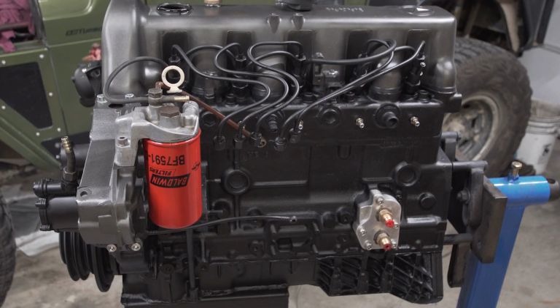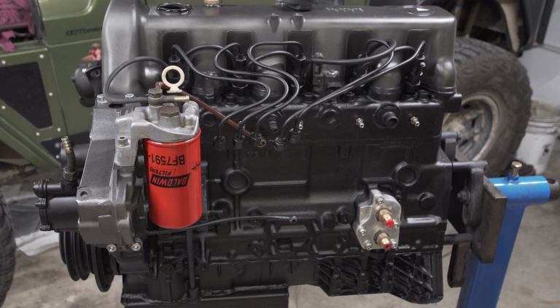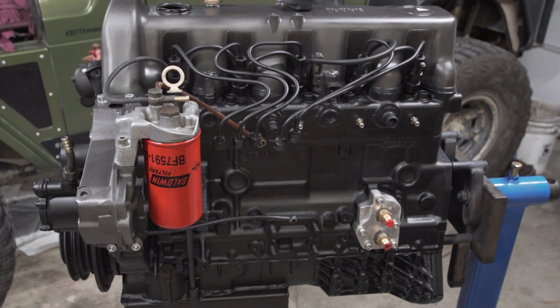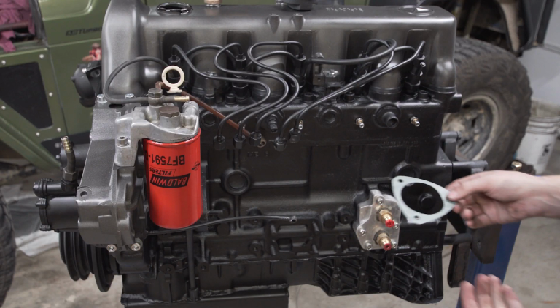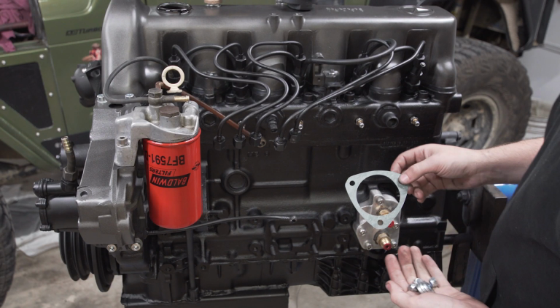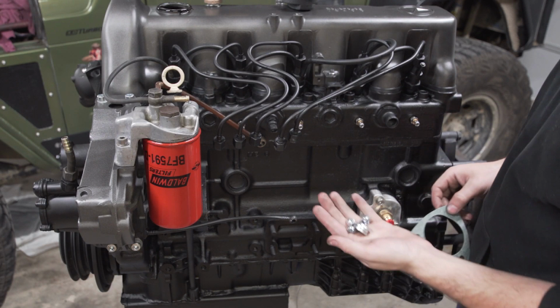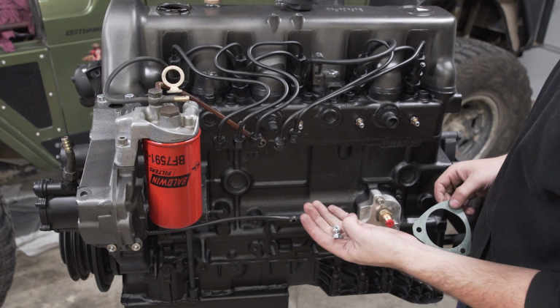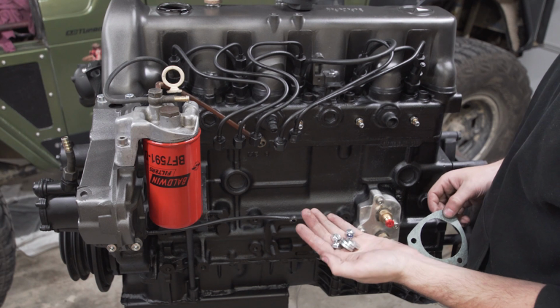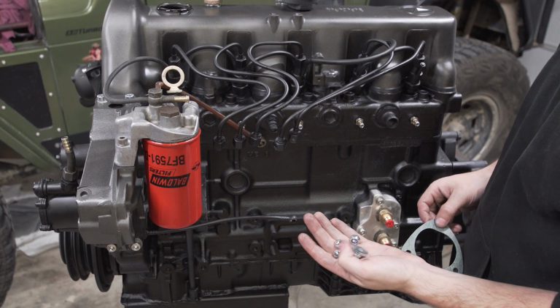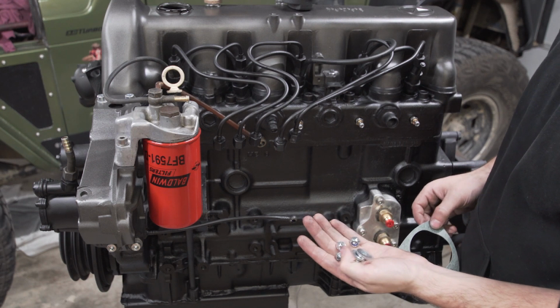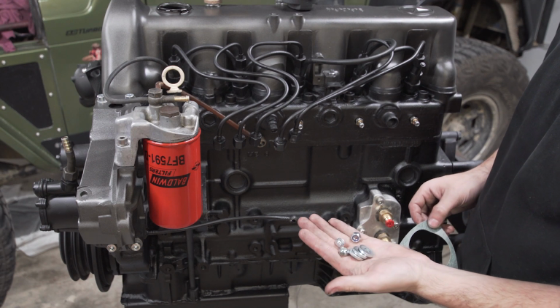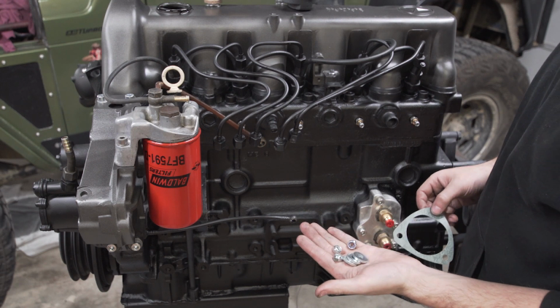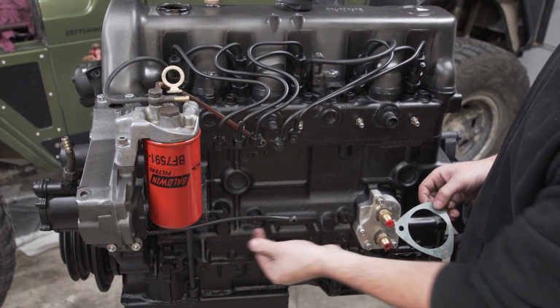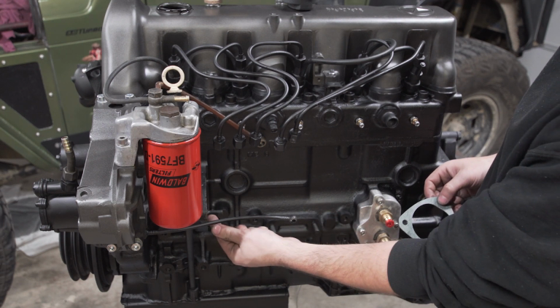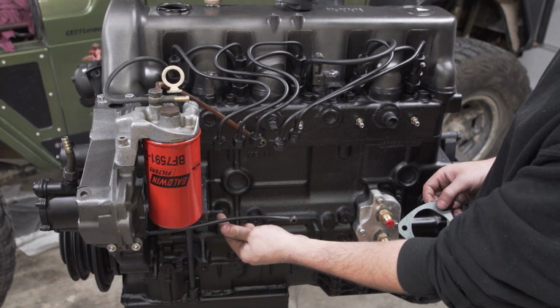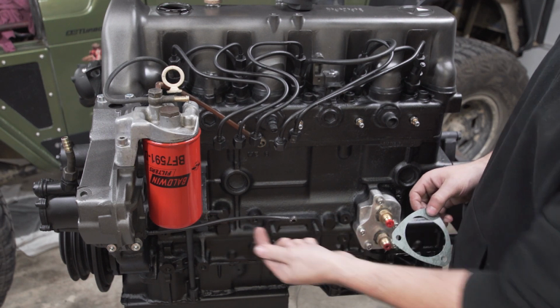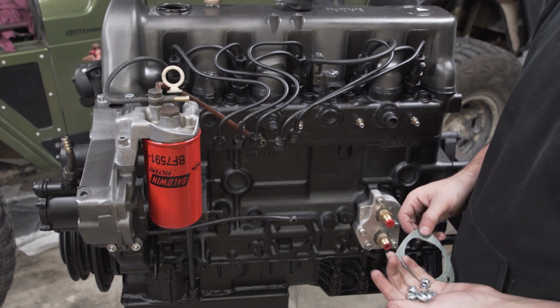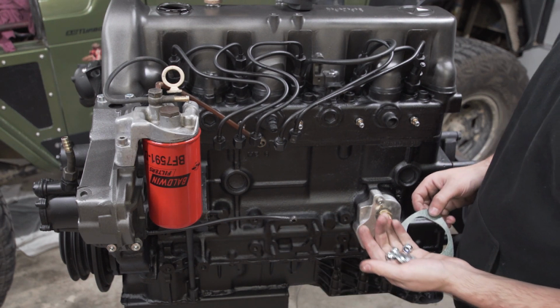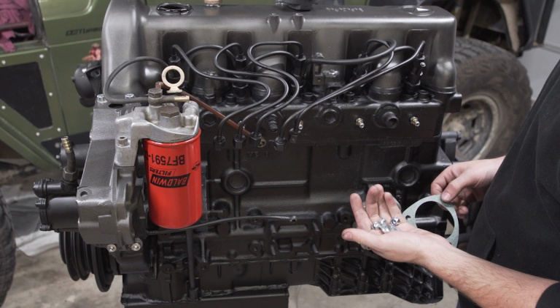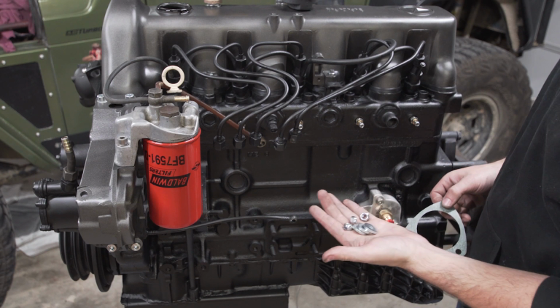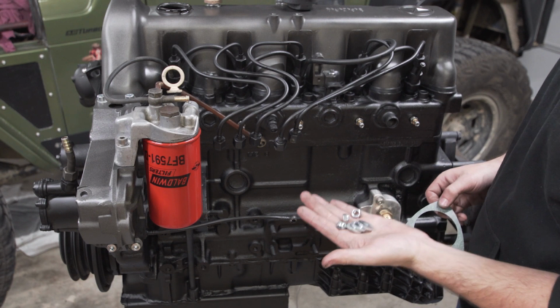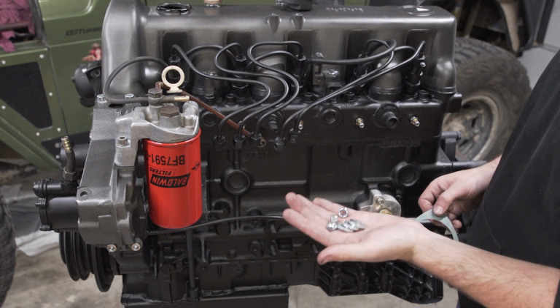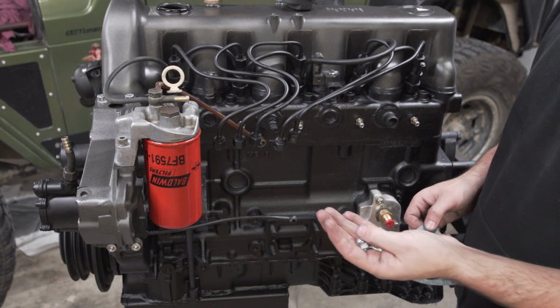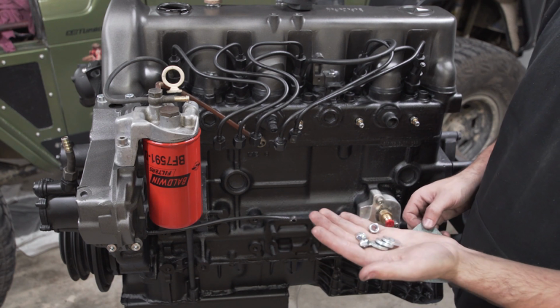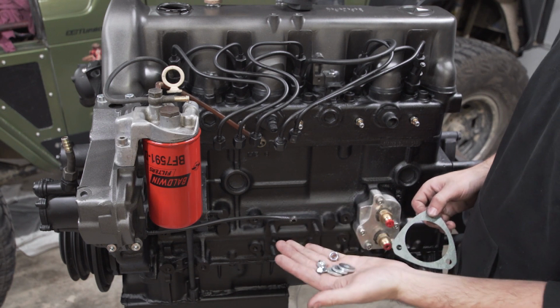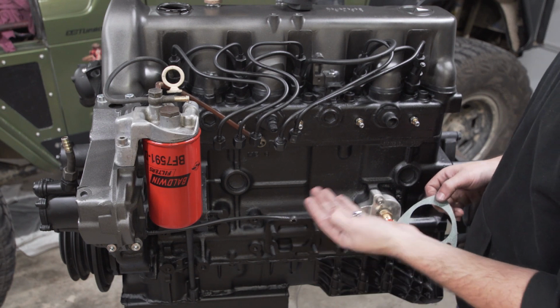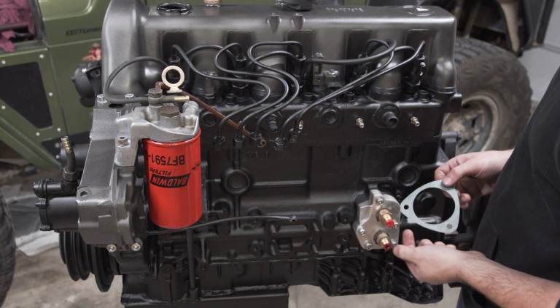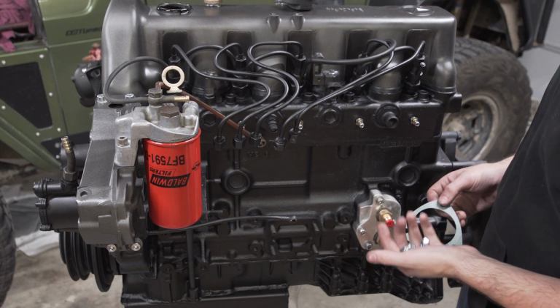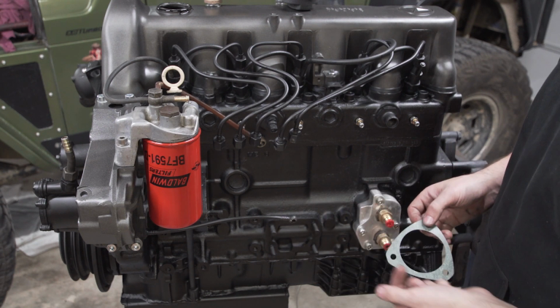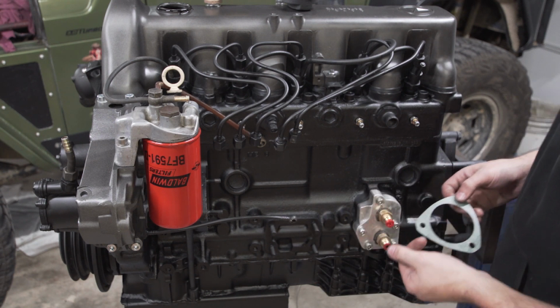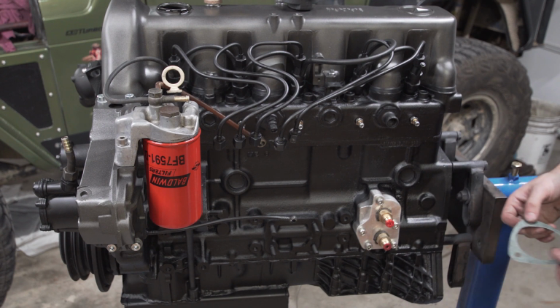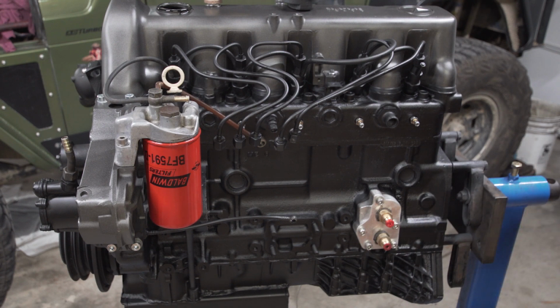Next up is the new gasket. I've got some nylock nuts as well. Usually you put a little bit of blue Loctite on these studs — I'm going to do a dab of blue Loctite as well as the nylocks just for a bit of peace of mind.